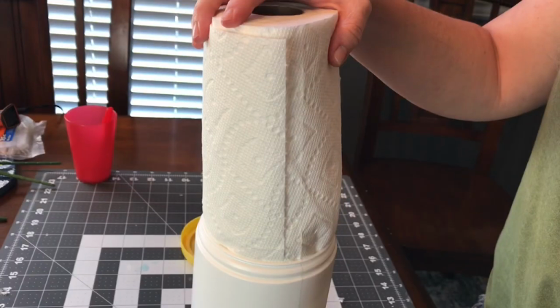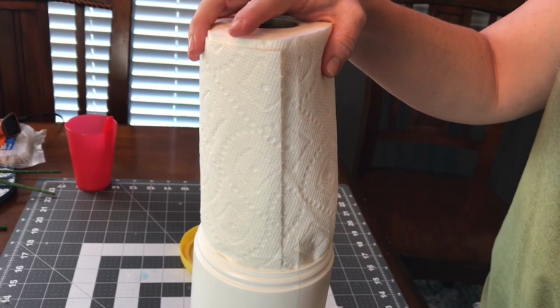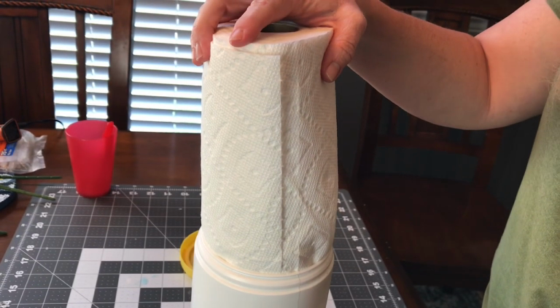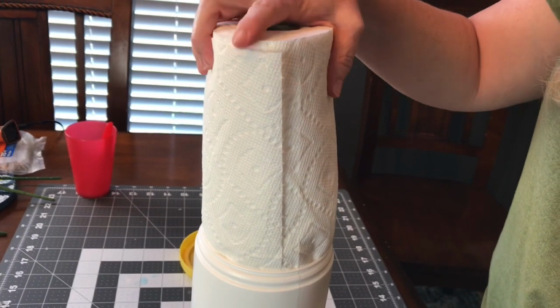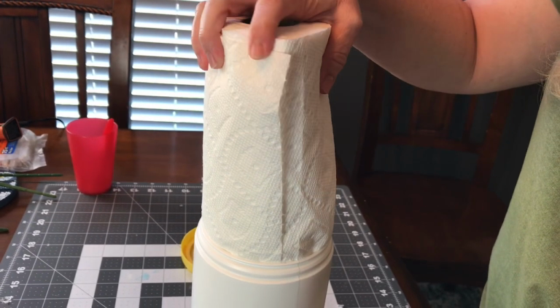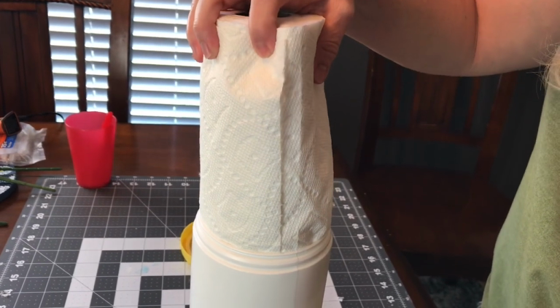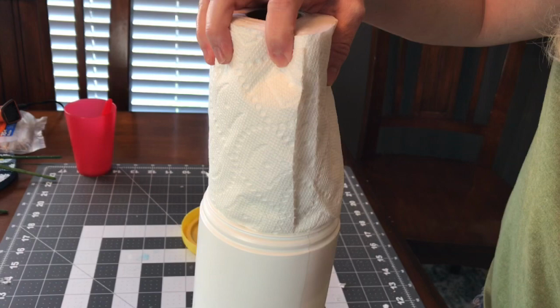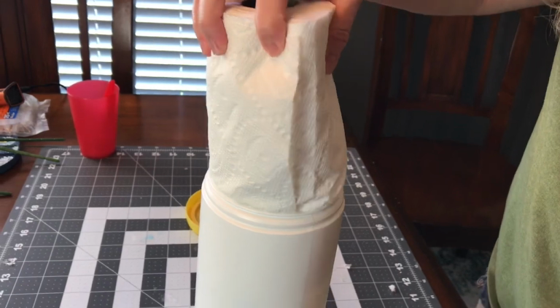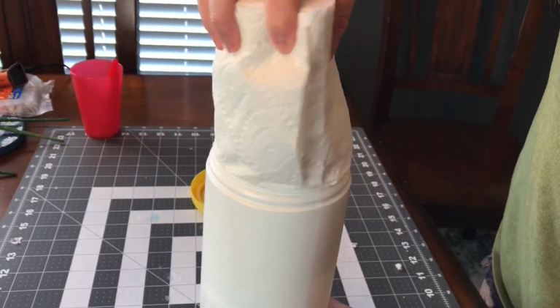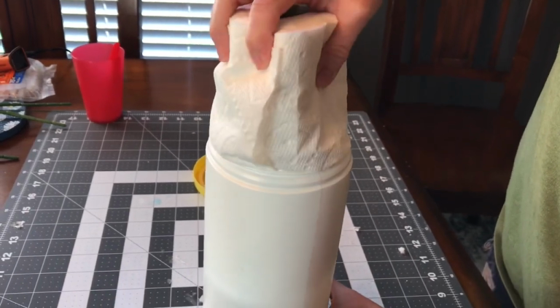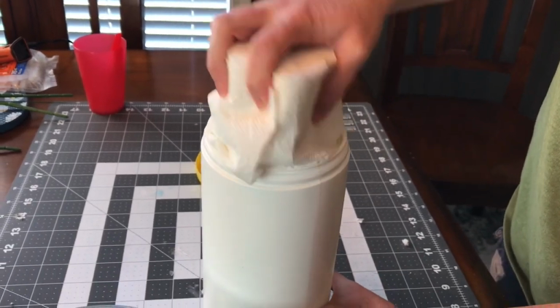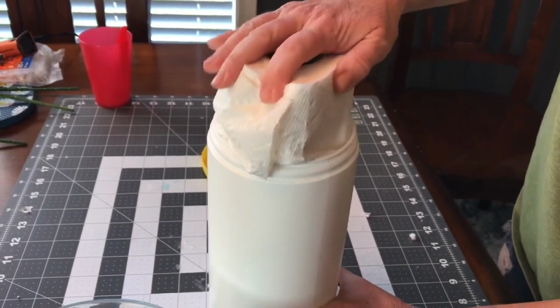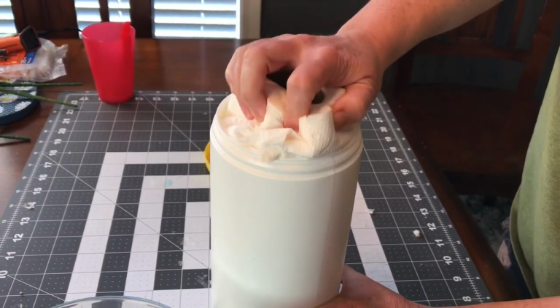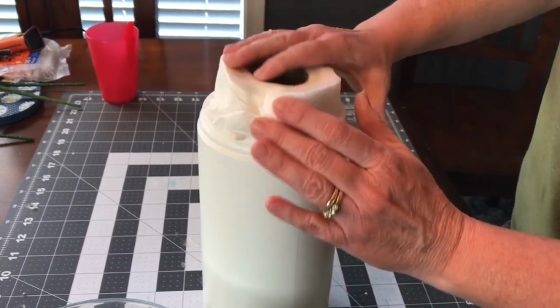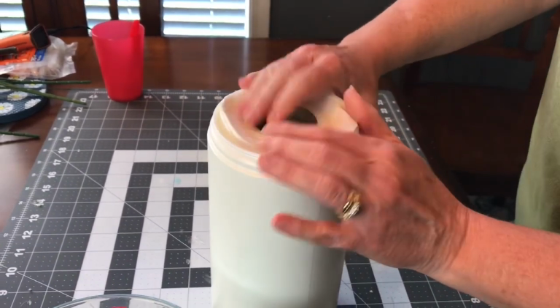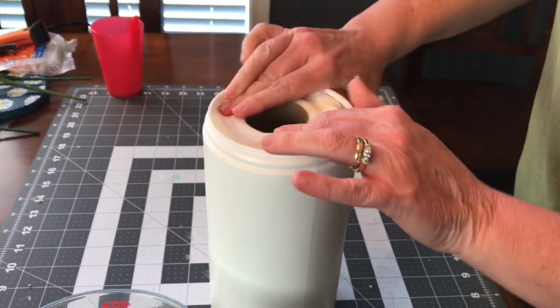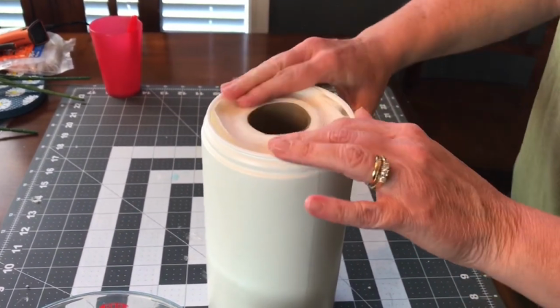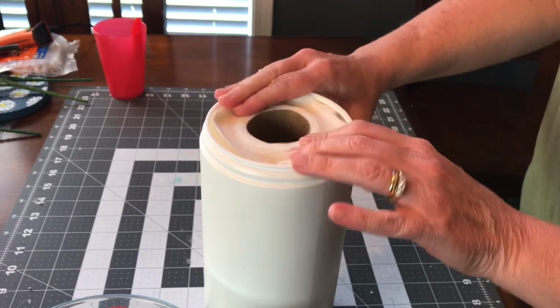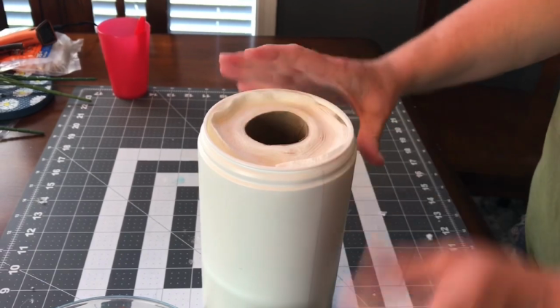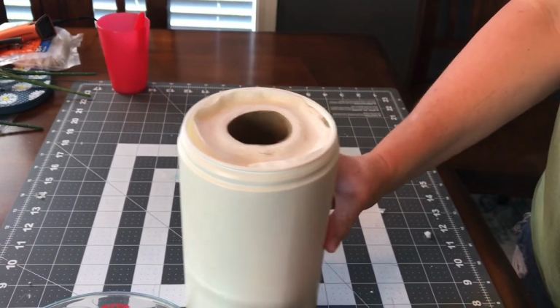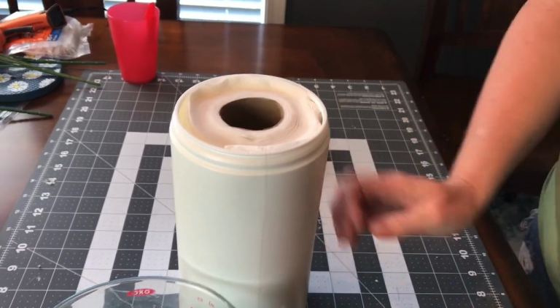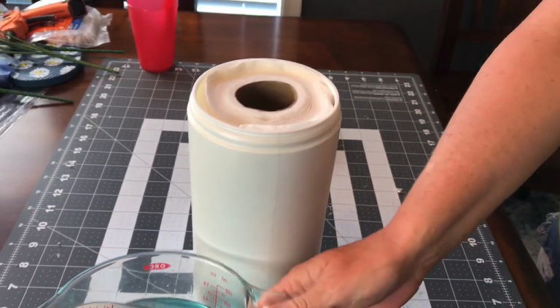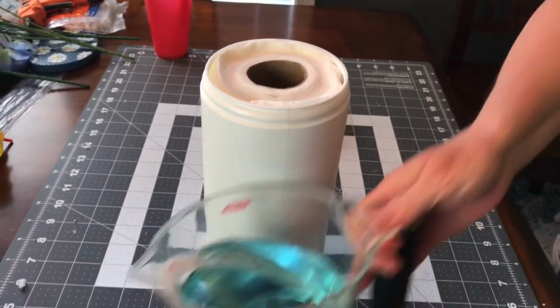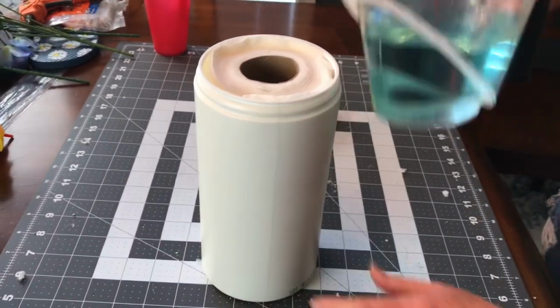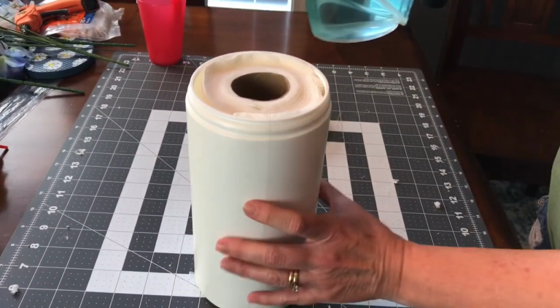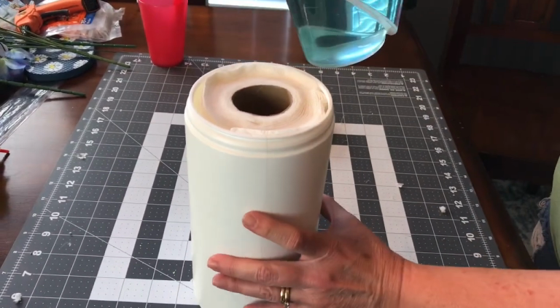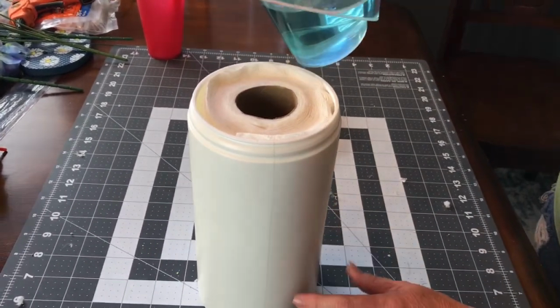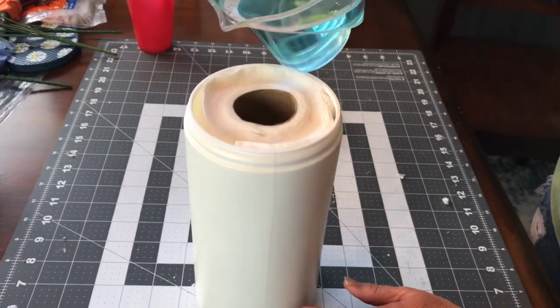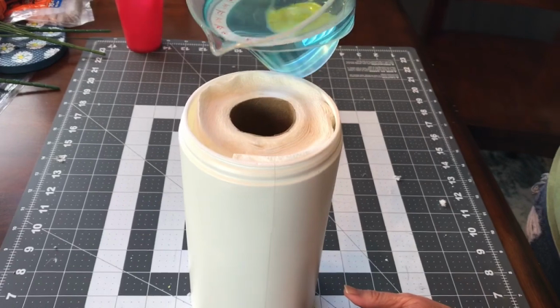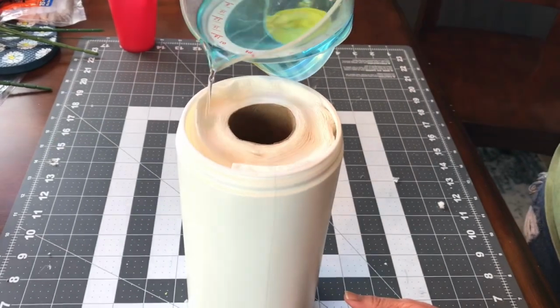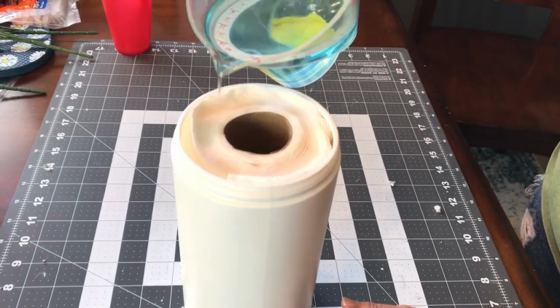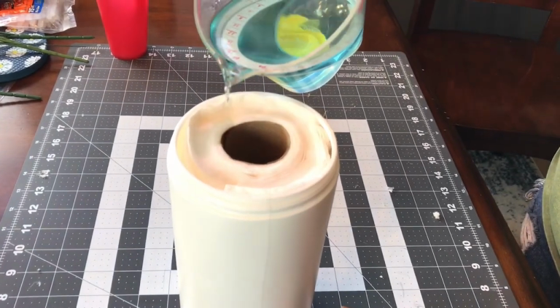Next you're going to take your paper towels and put them in your container. Now we're going to pour the rubbing alcohol mixture over the paper towels nice and slow.